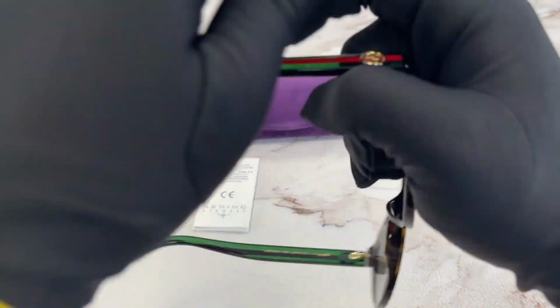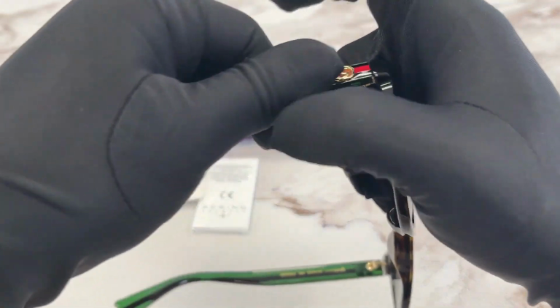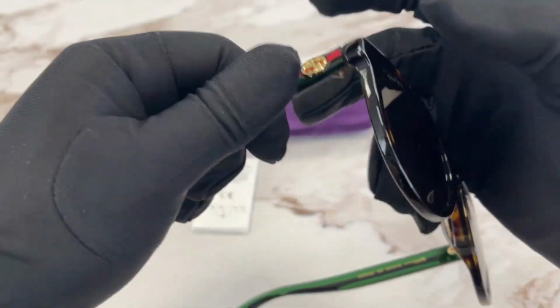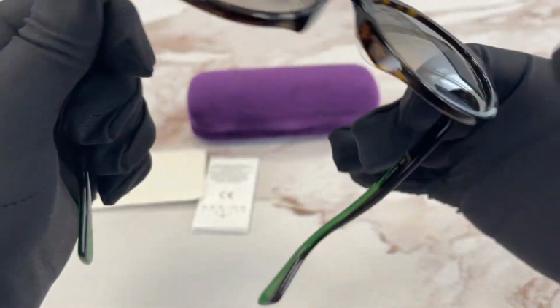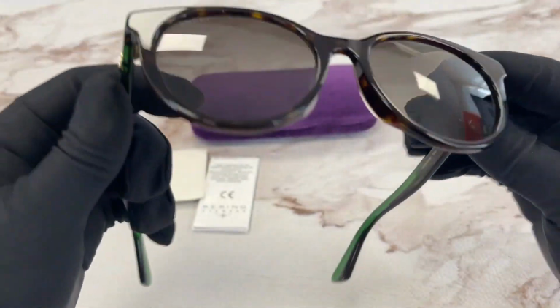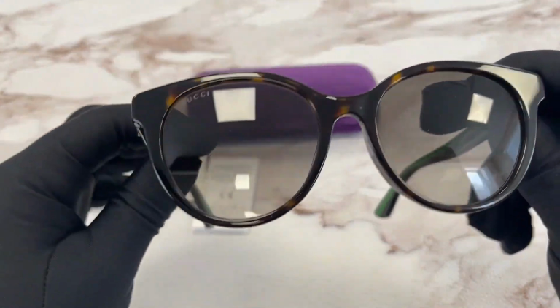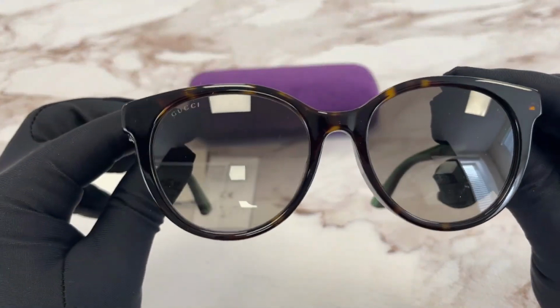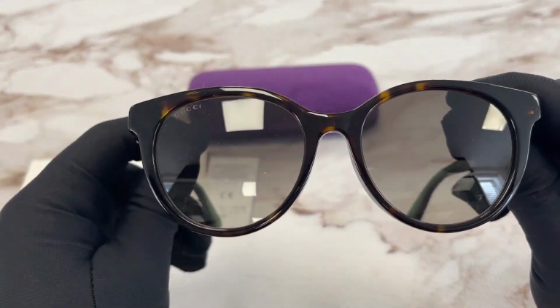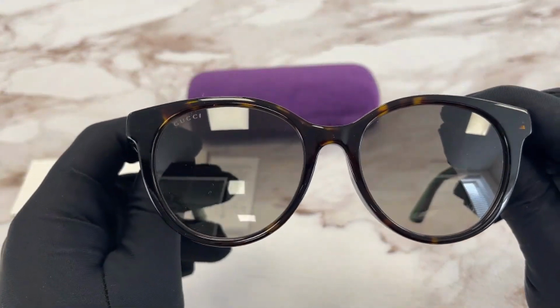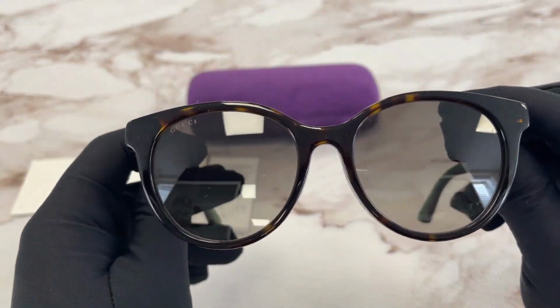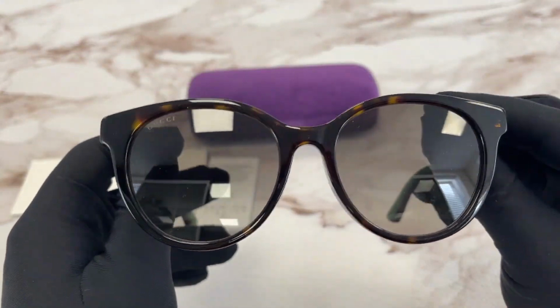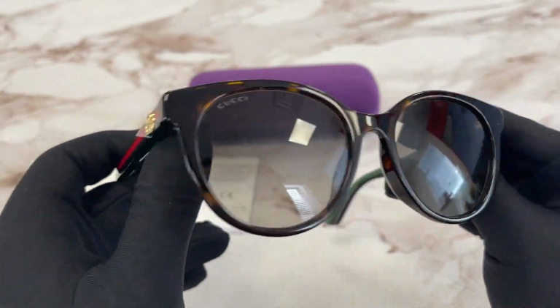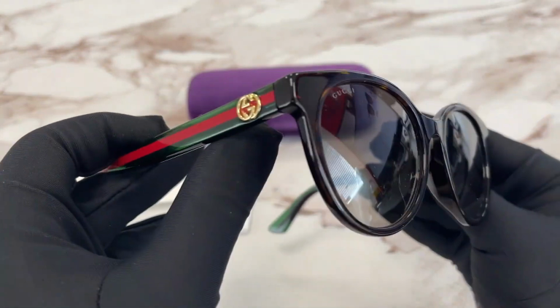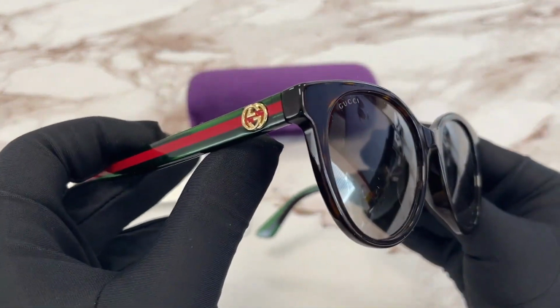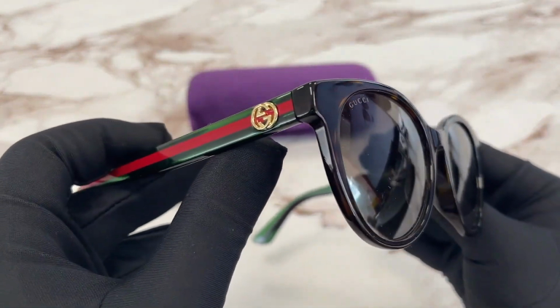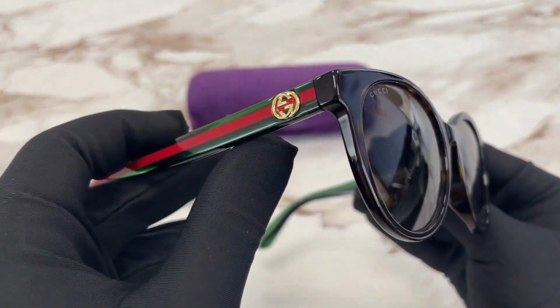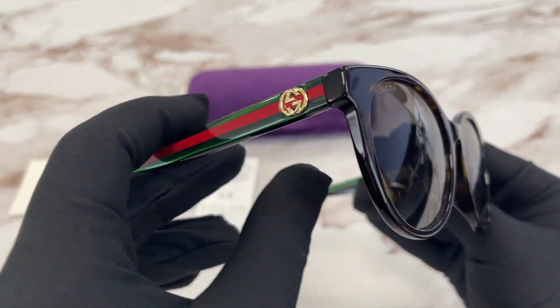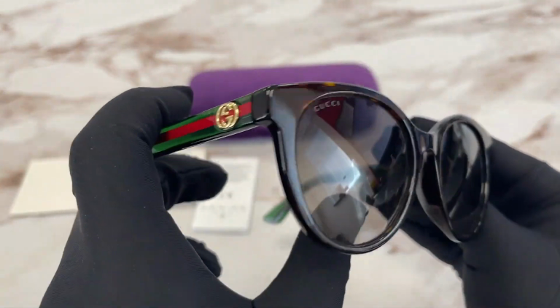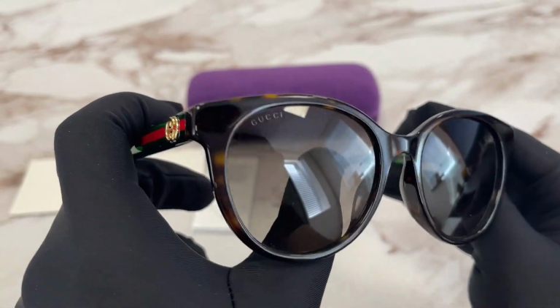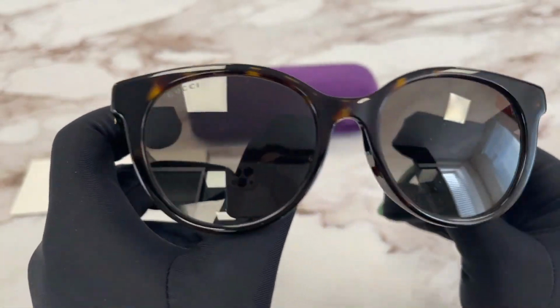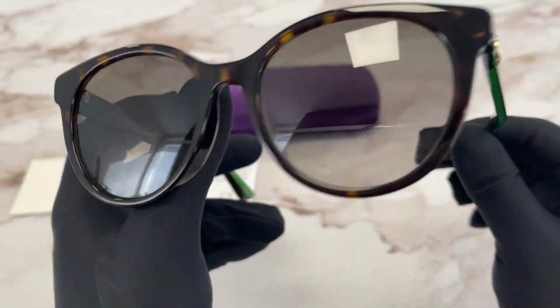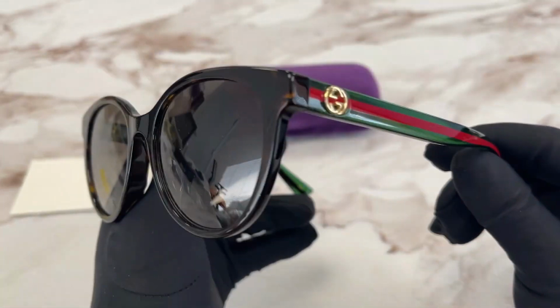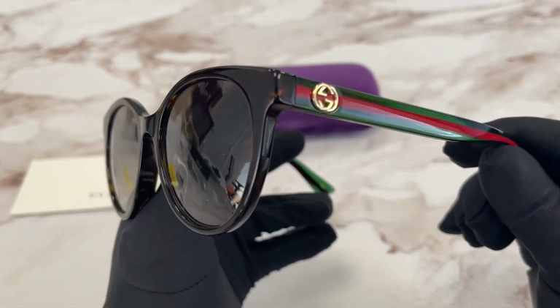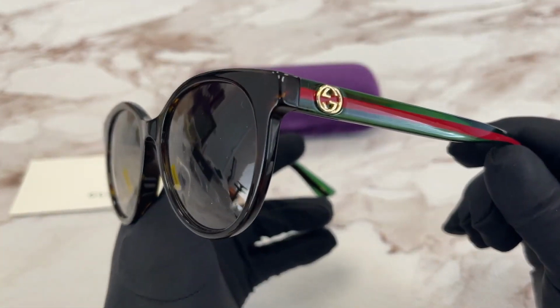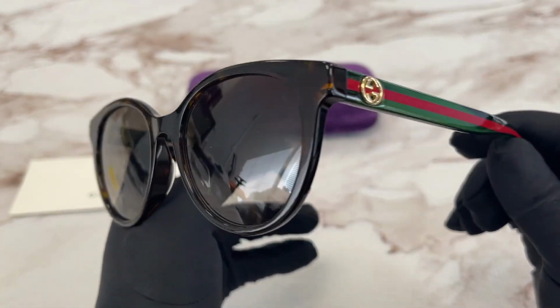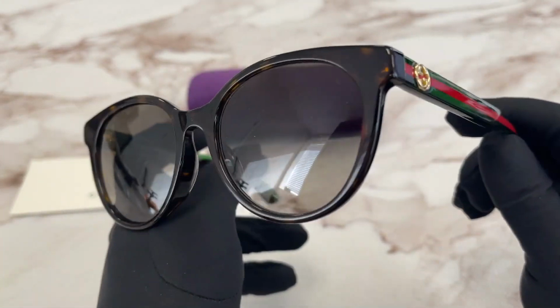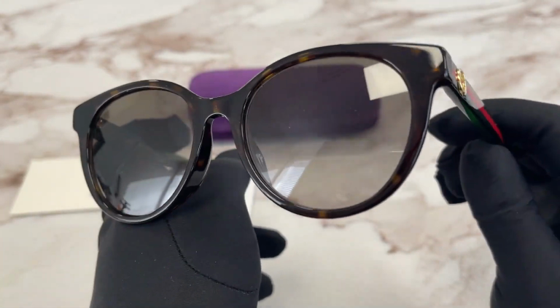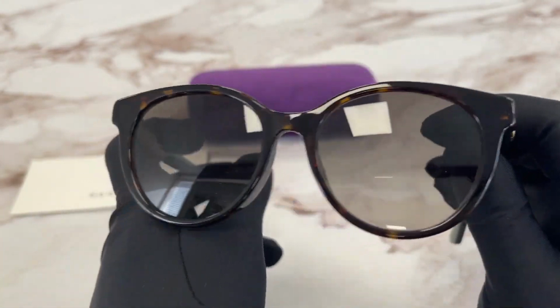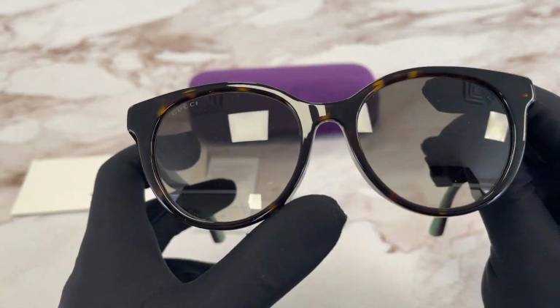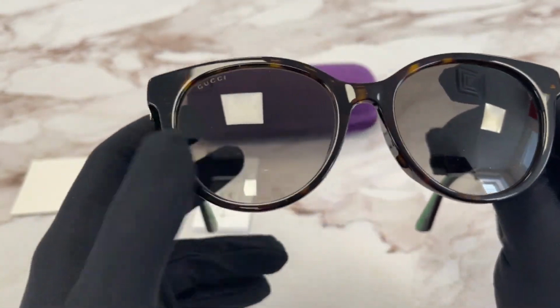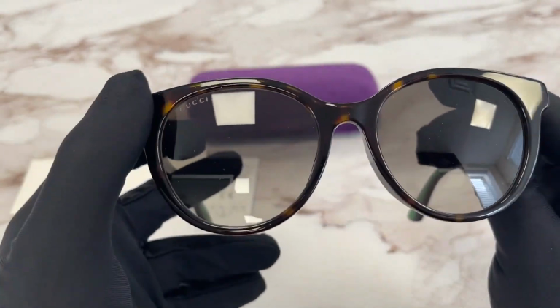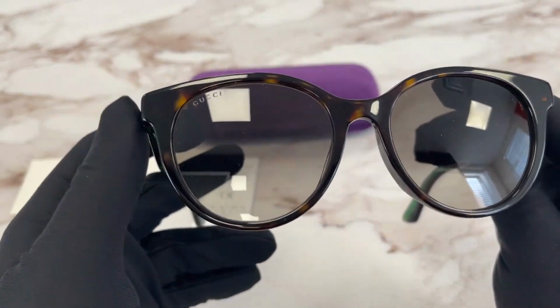The color of this frame is black, green, red, and gold with Havana in the front.